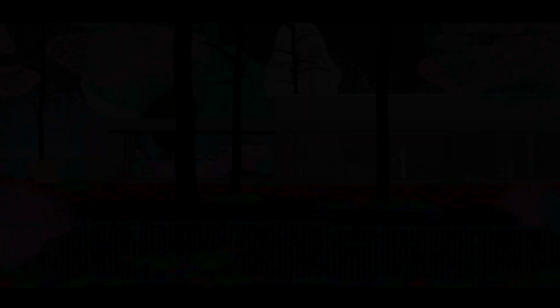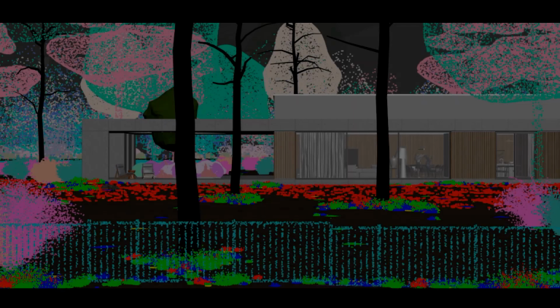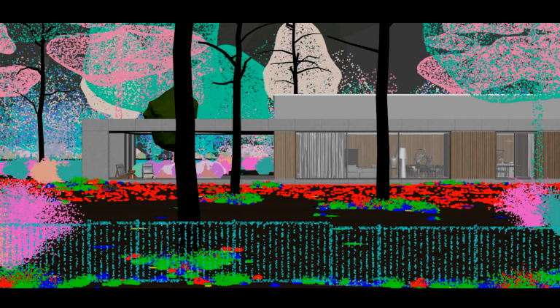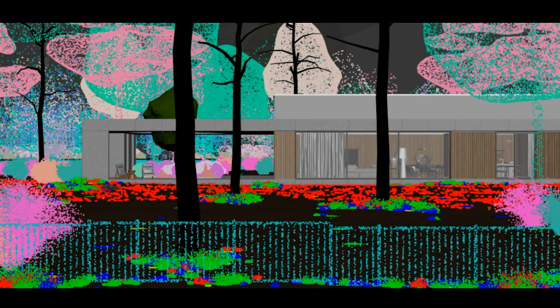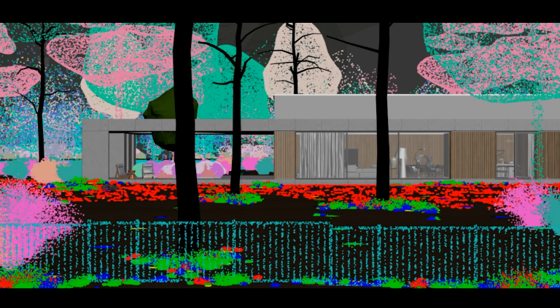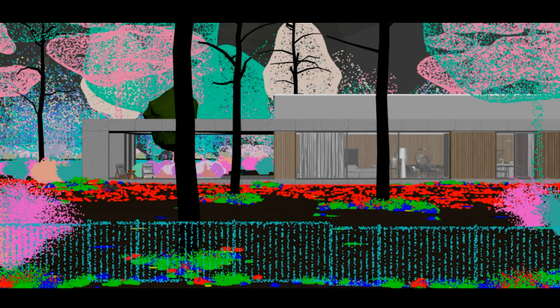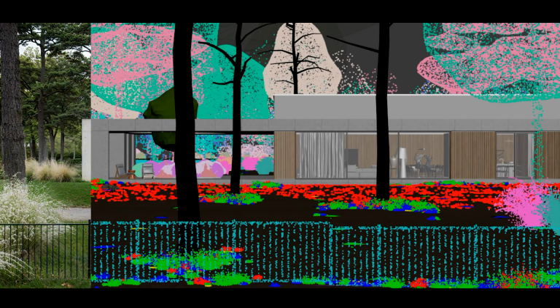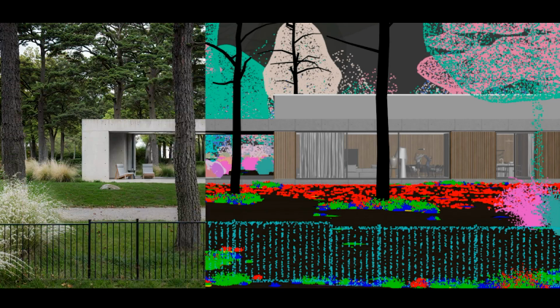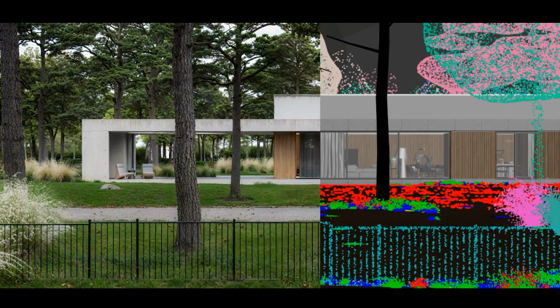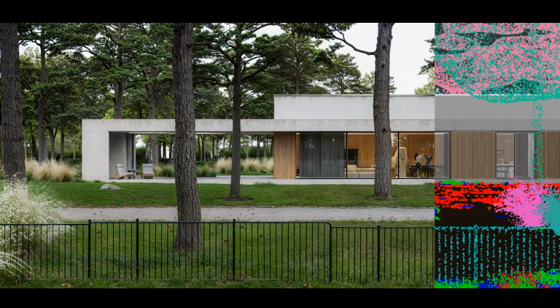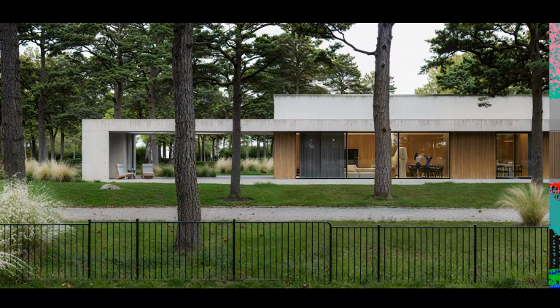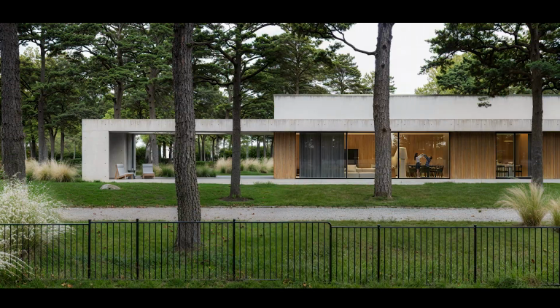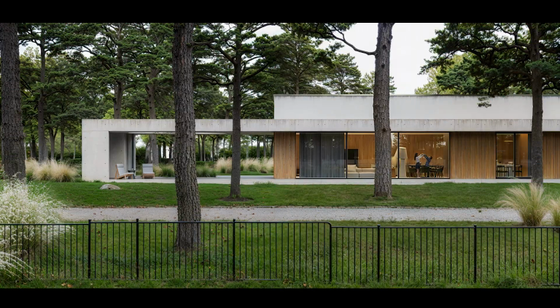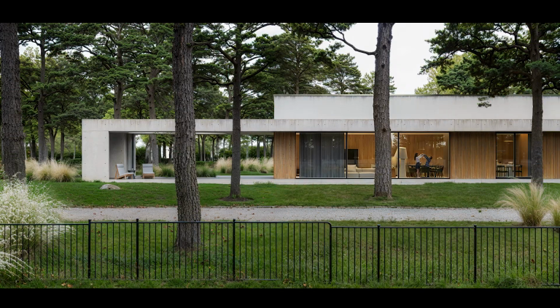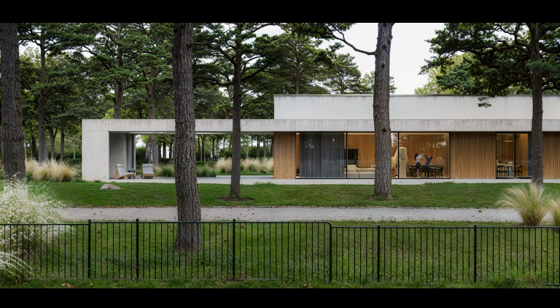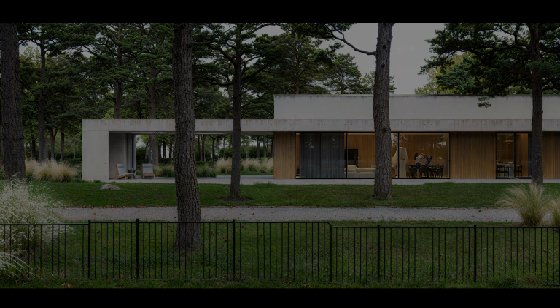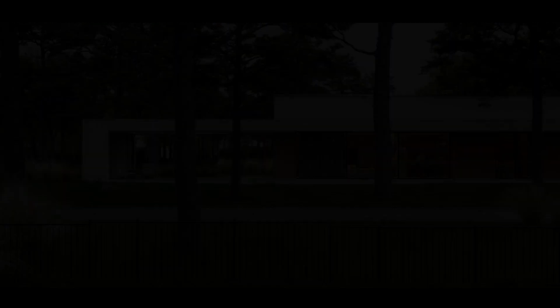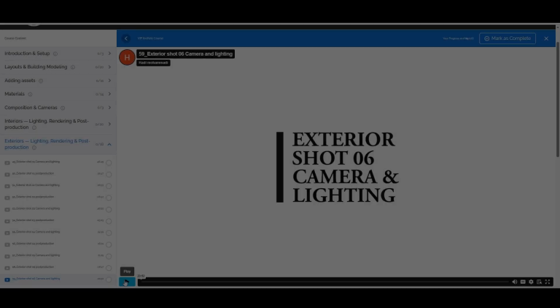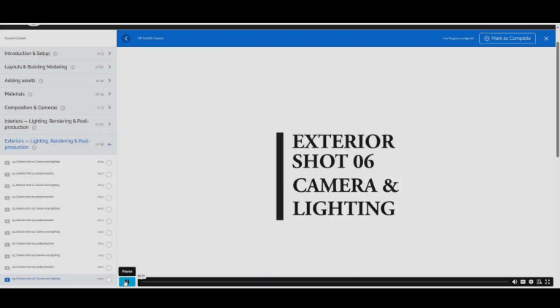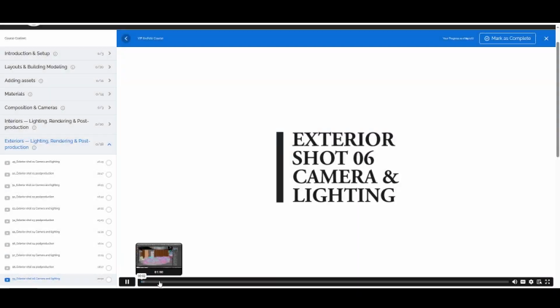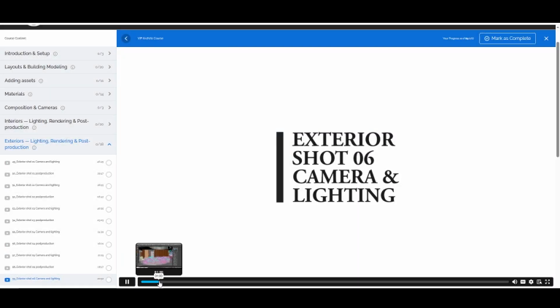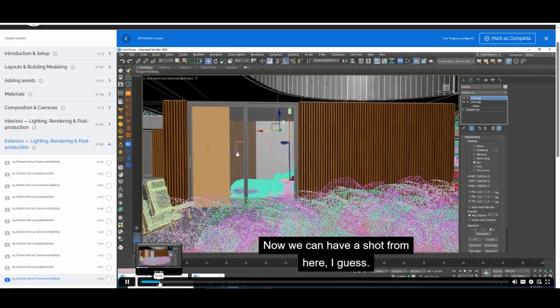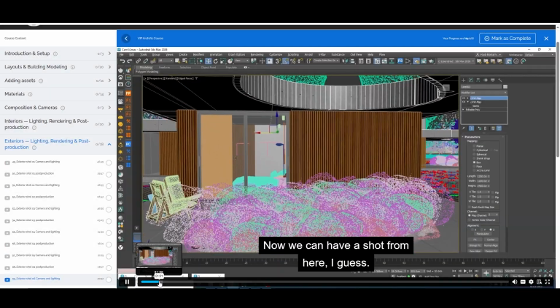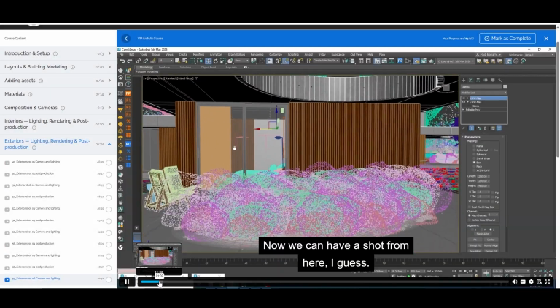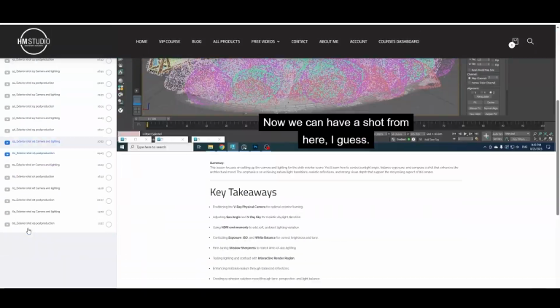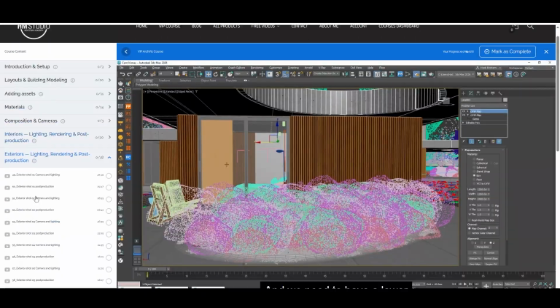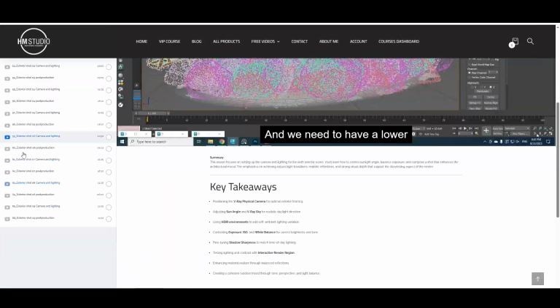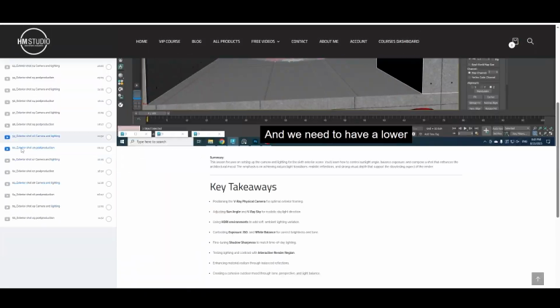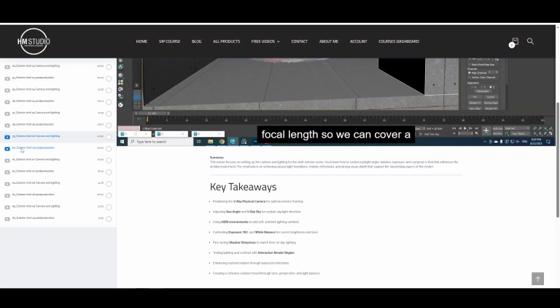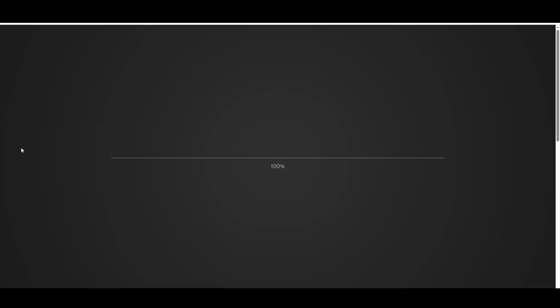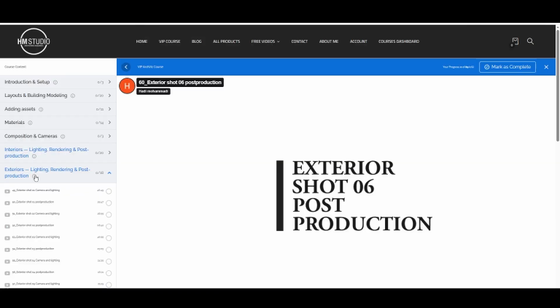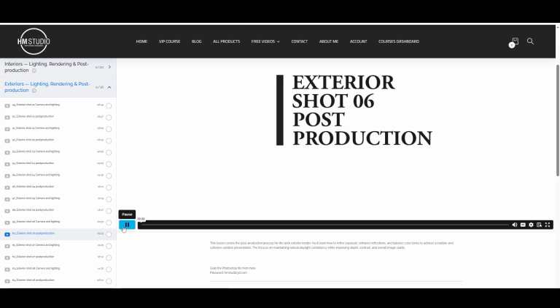To help you along the way, you'll also receive supporting scene files for key stages, so you can focus on learning, practicing and experimenting at your own pace.